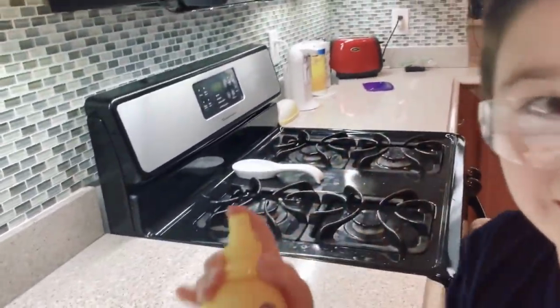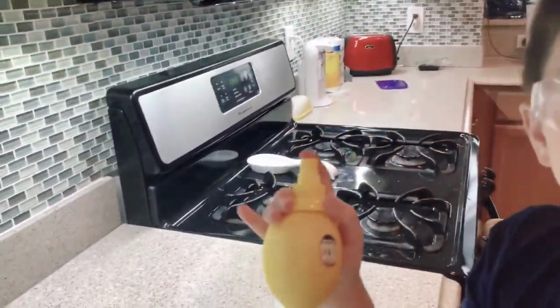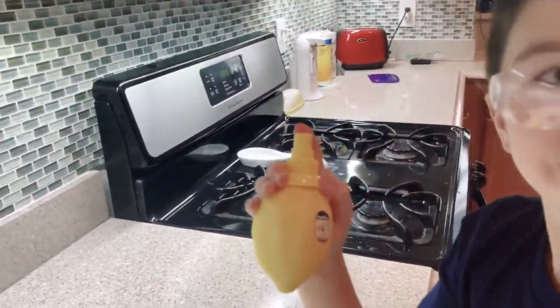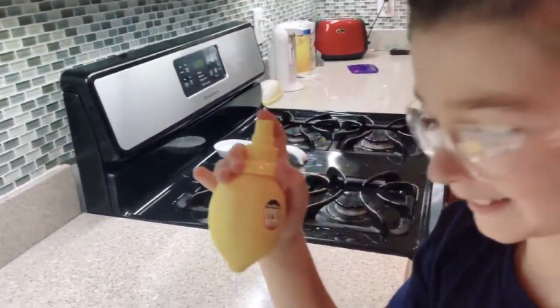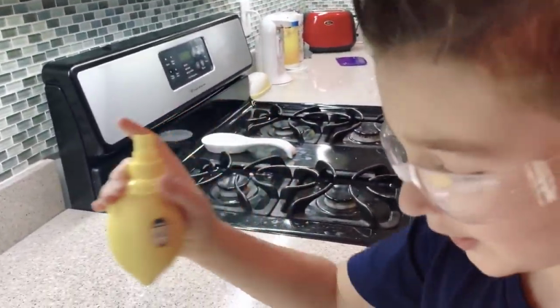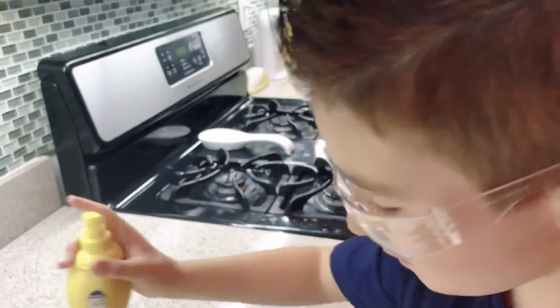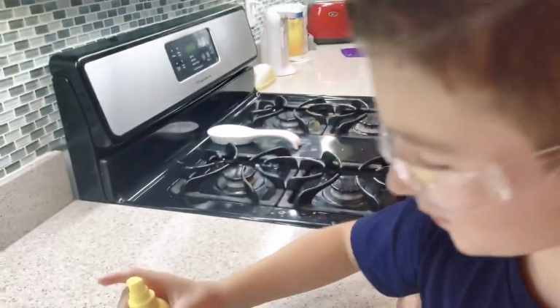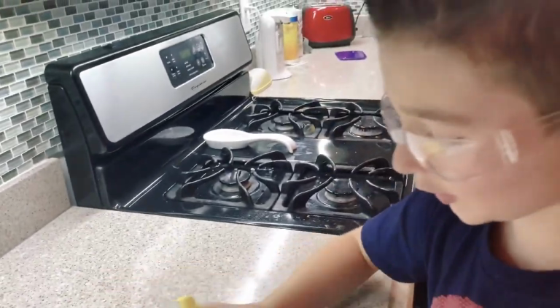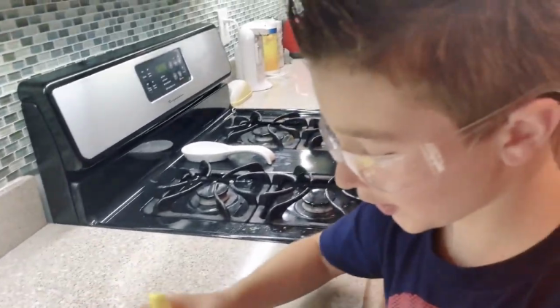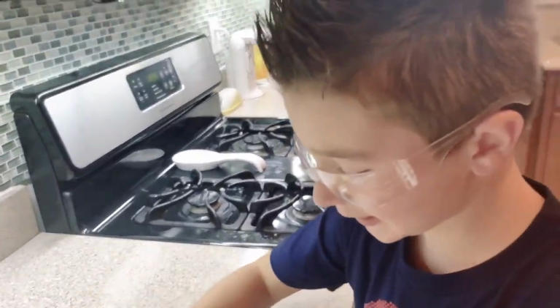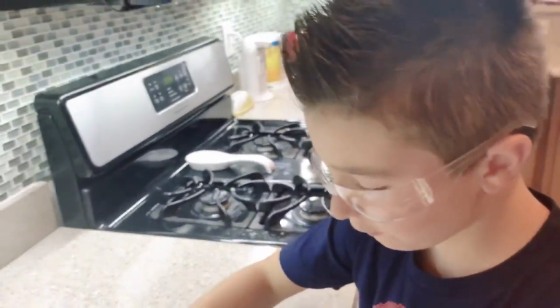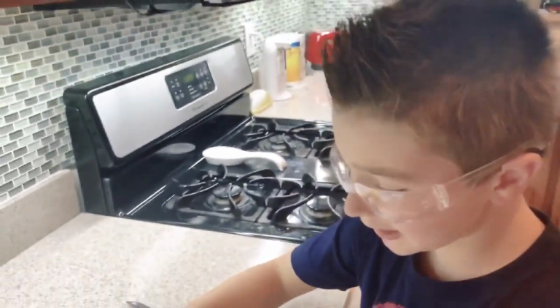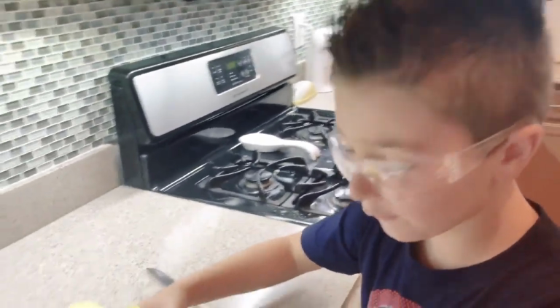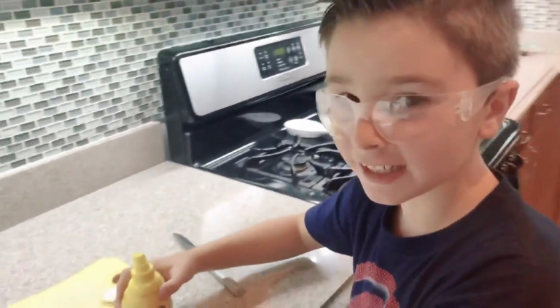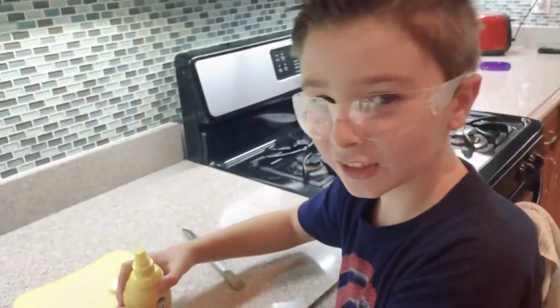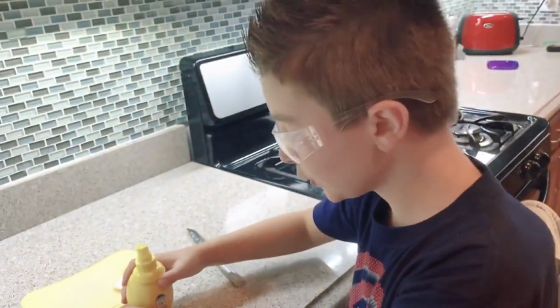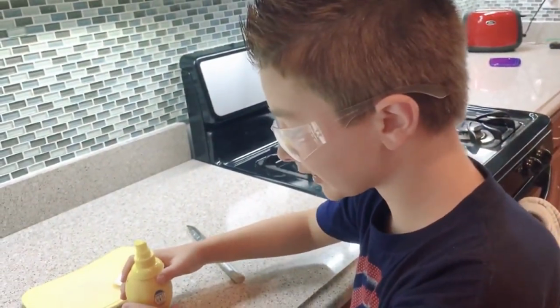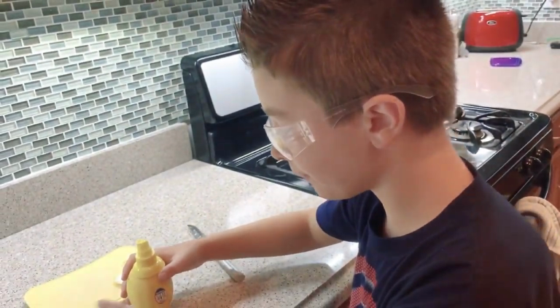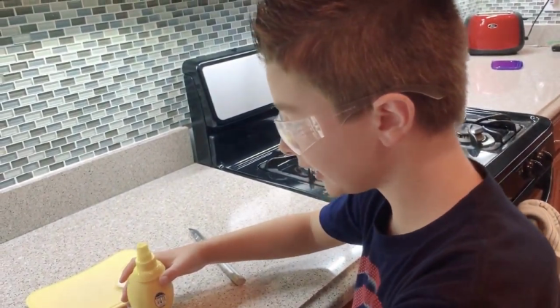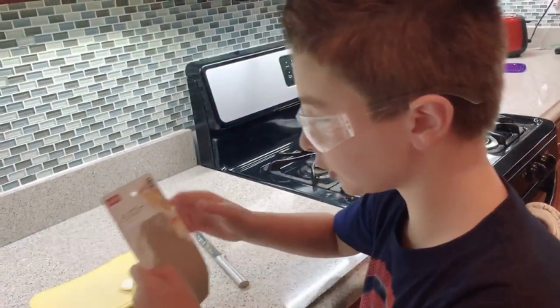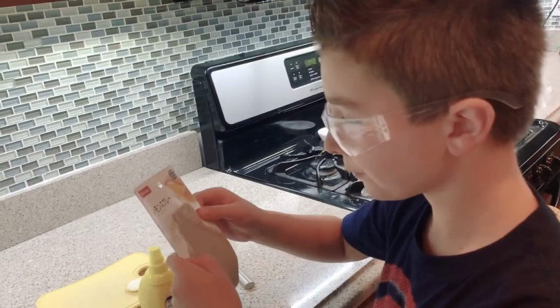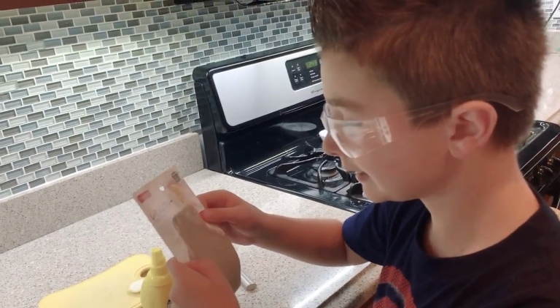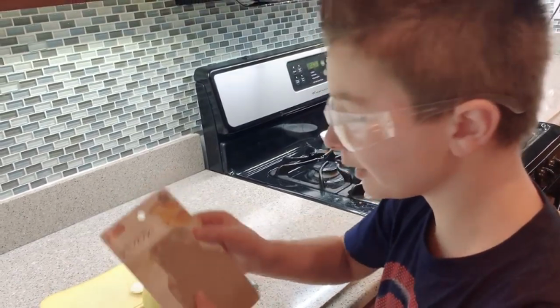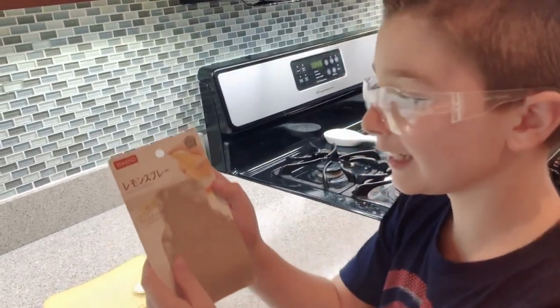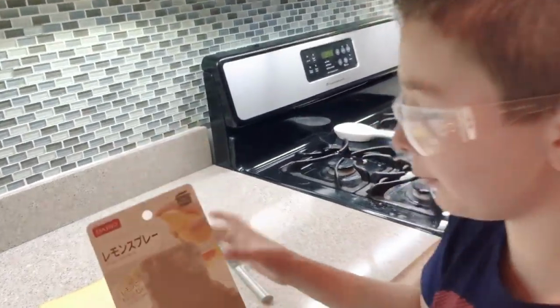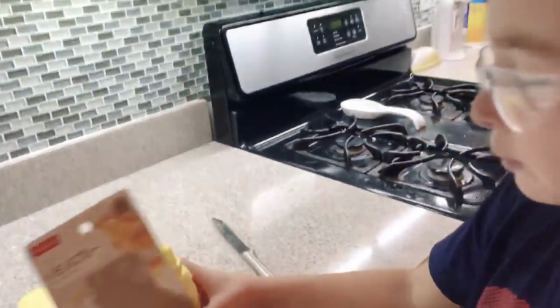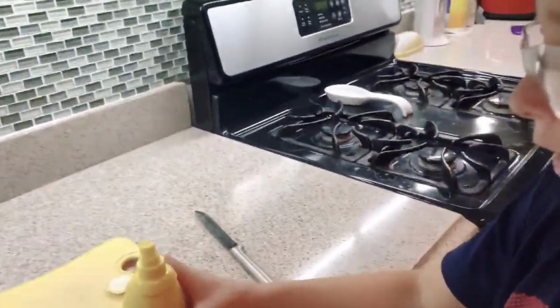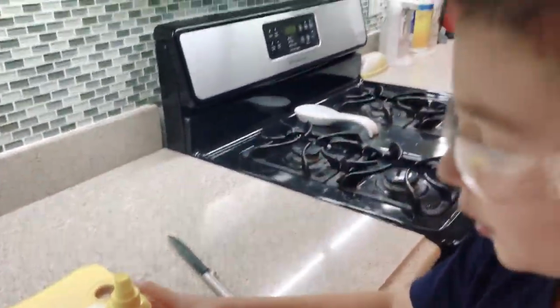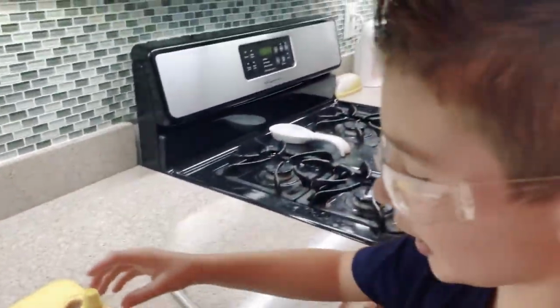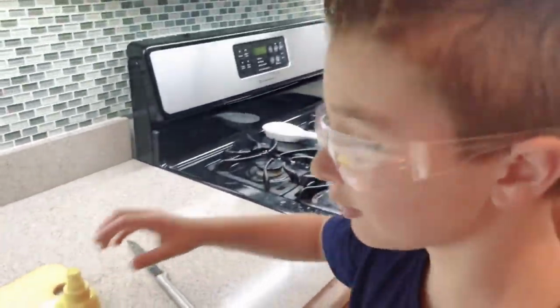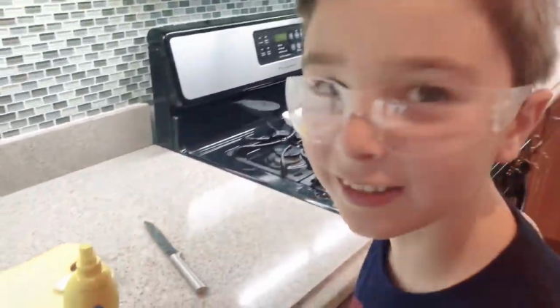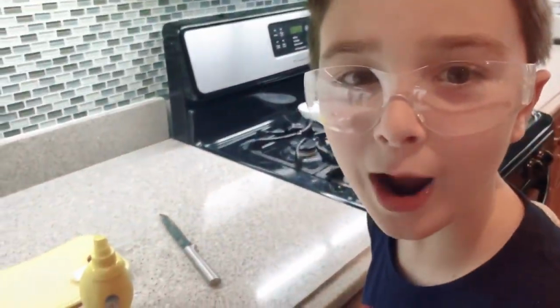Boom boom! So that's it for today everybody, see you next time. This was the Simply Lemon Spray — worked out really, really well.